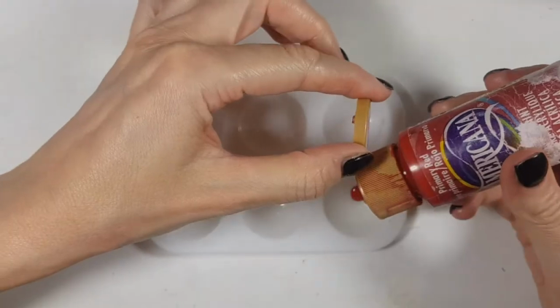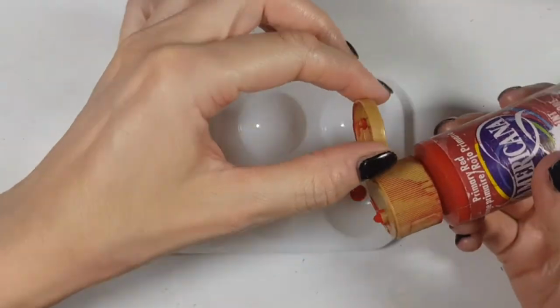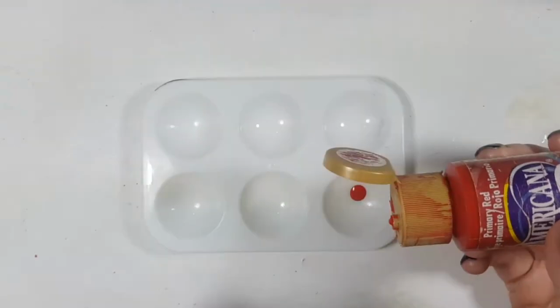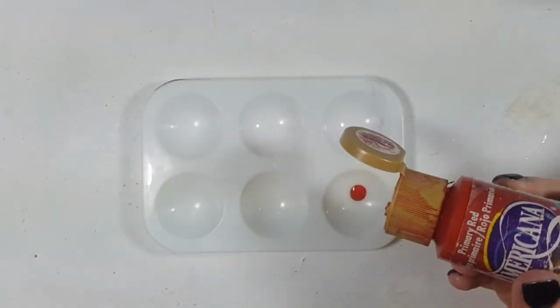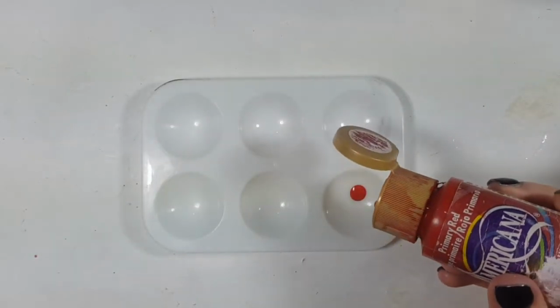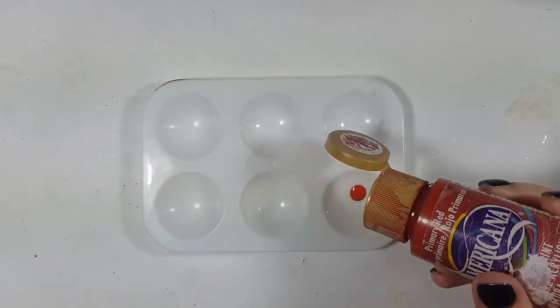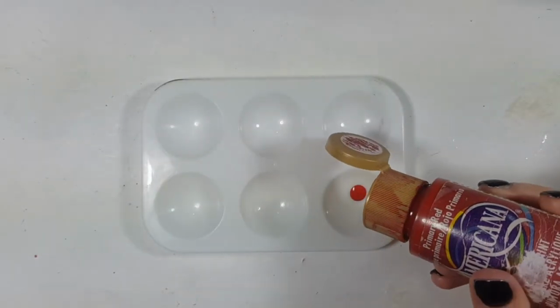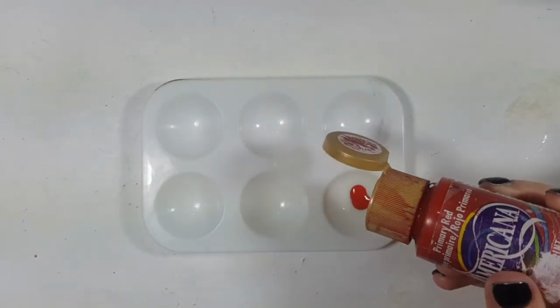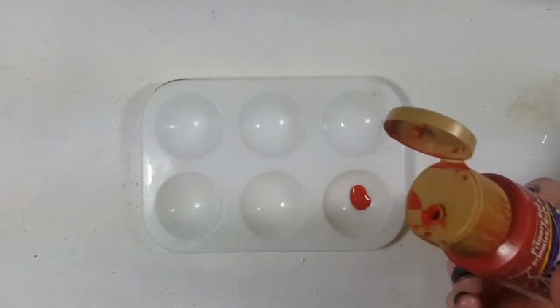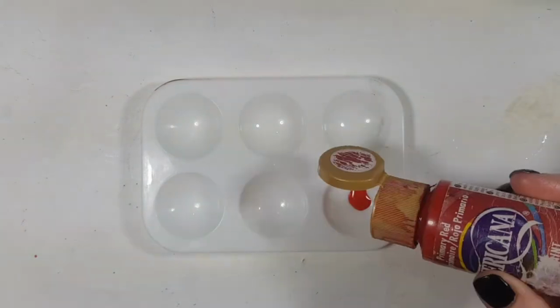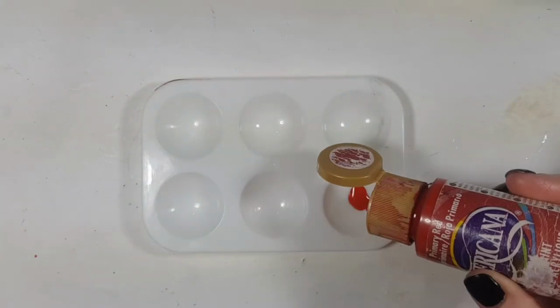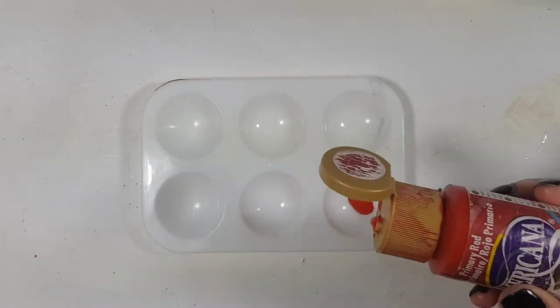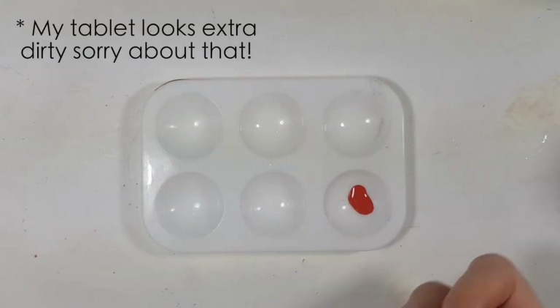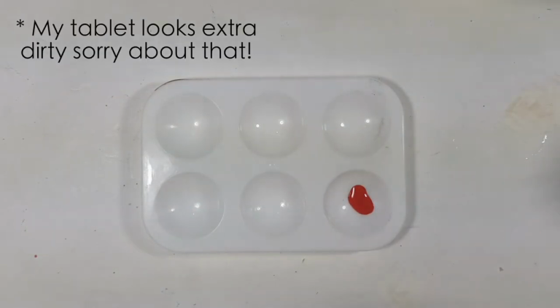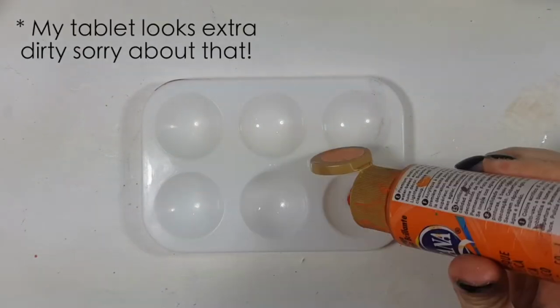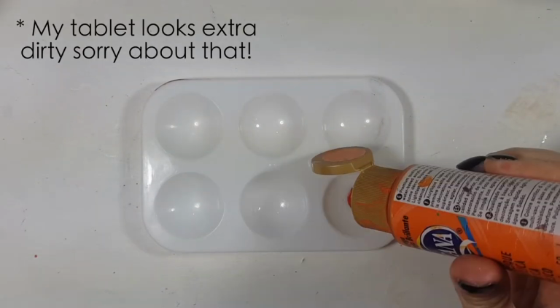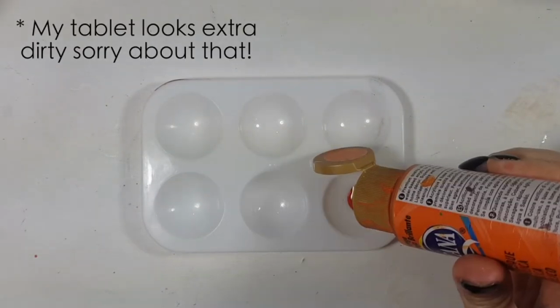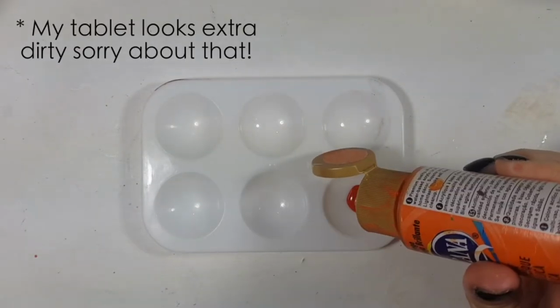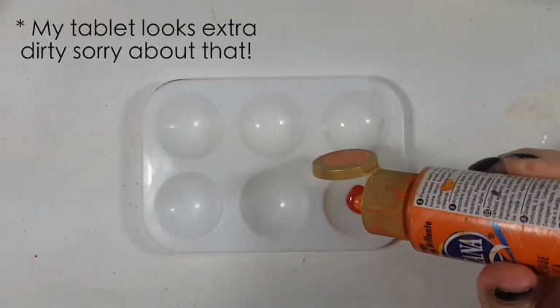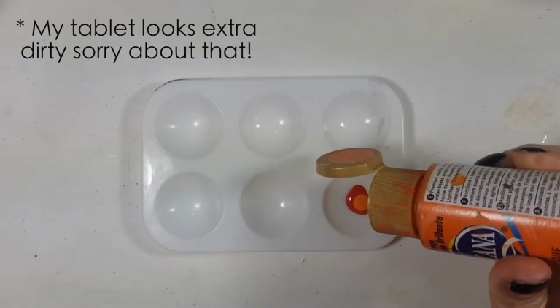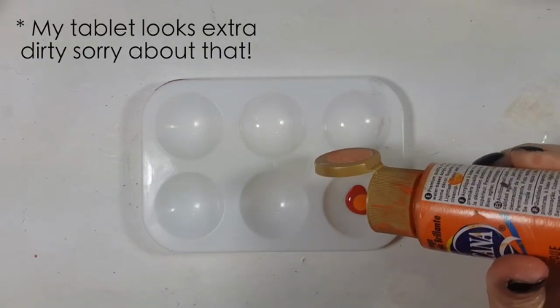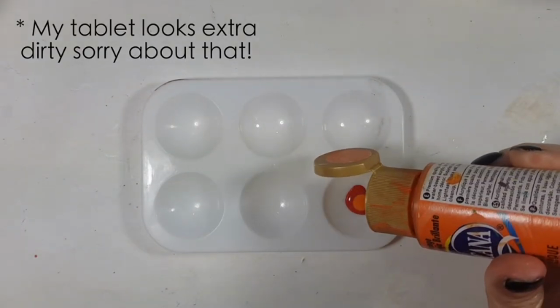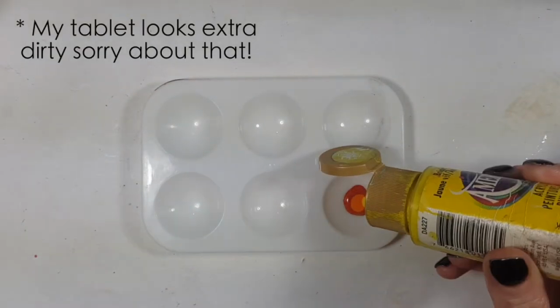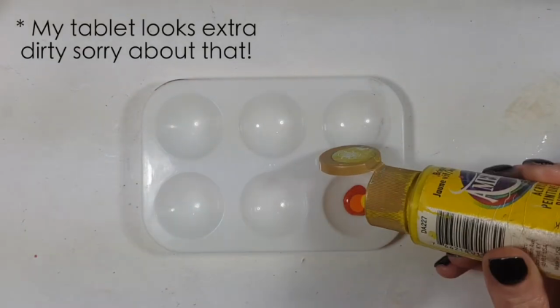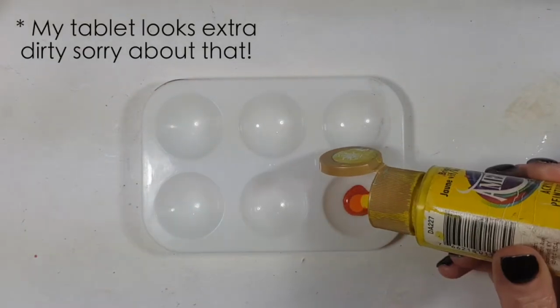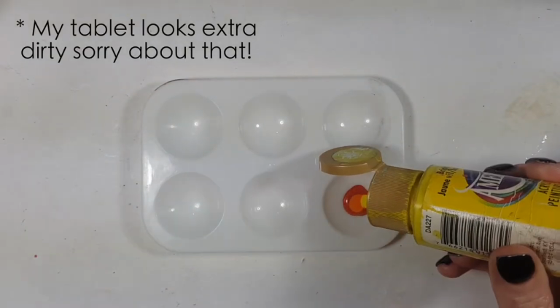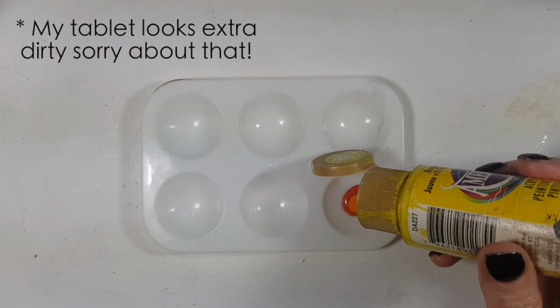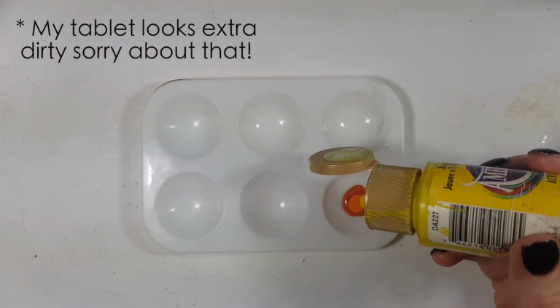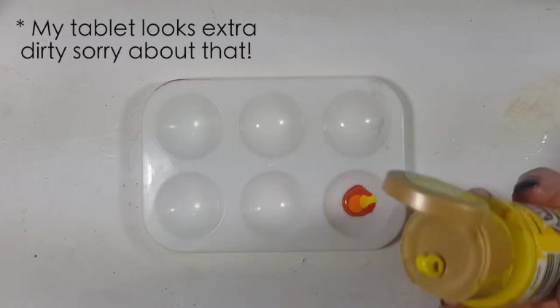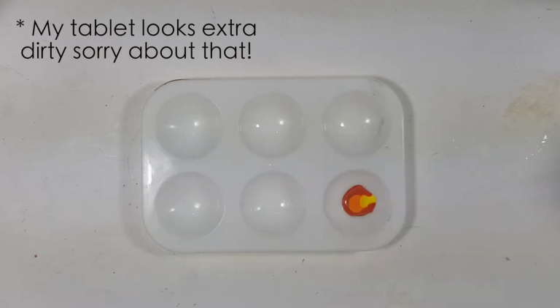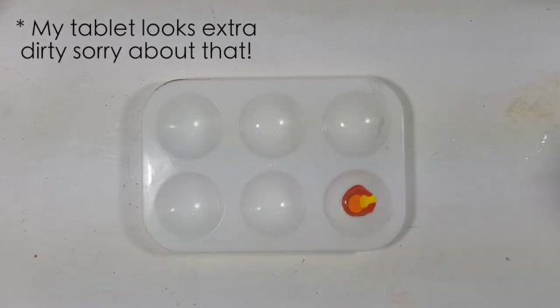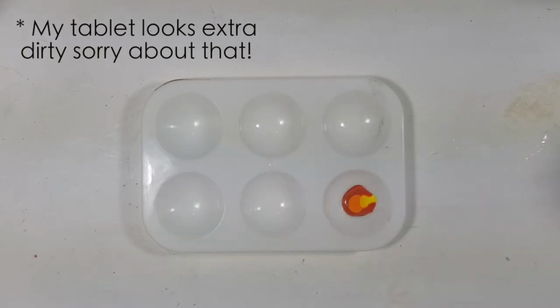So first I'm going to be mixing some red — three drops of that — then some orange and a bit of yellow. I'm going to start with two drops.